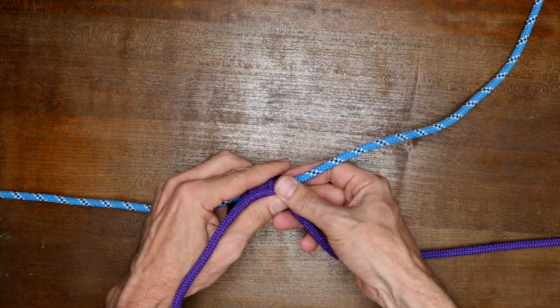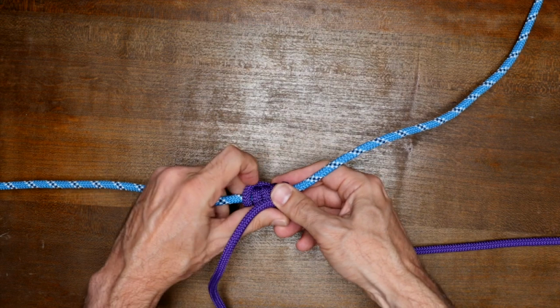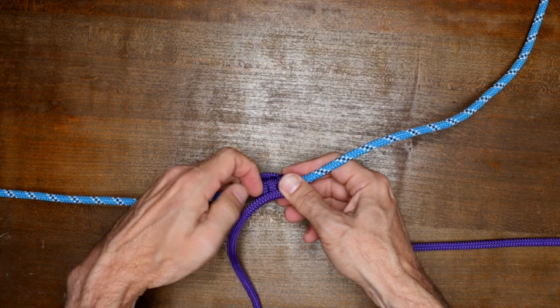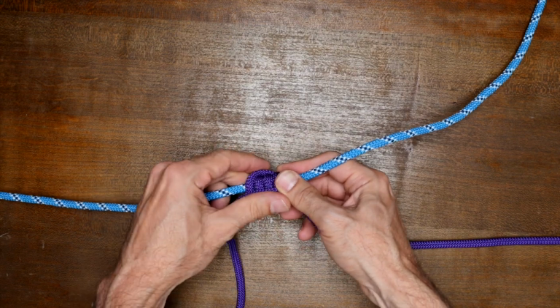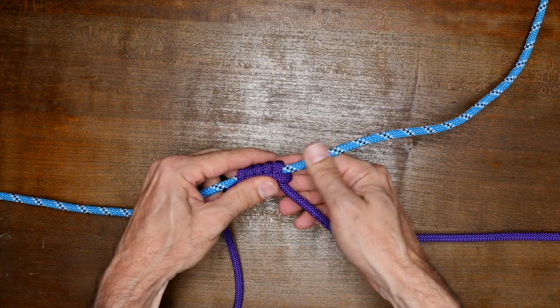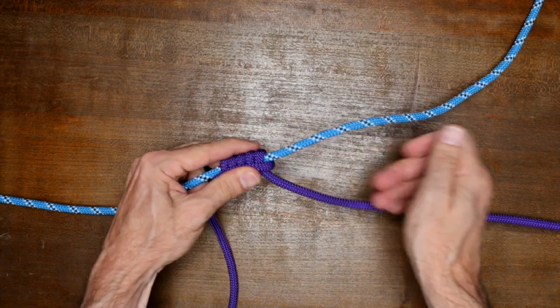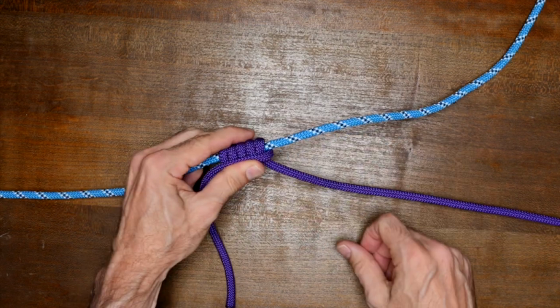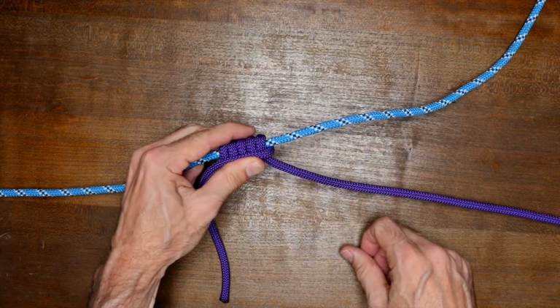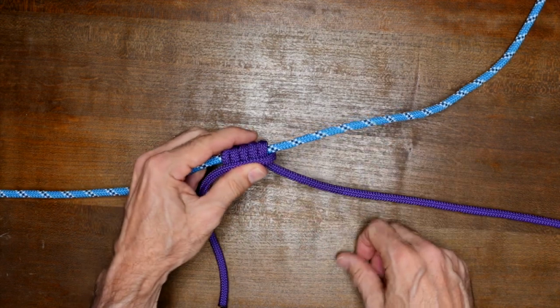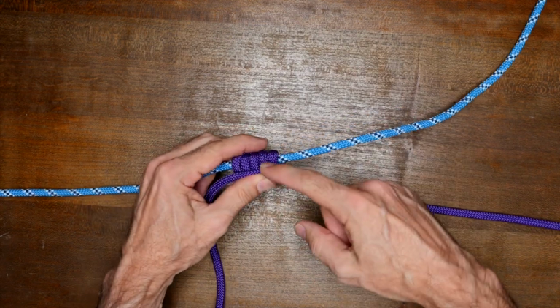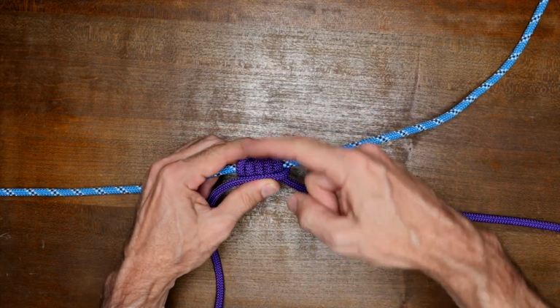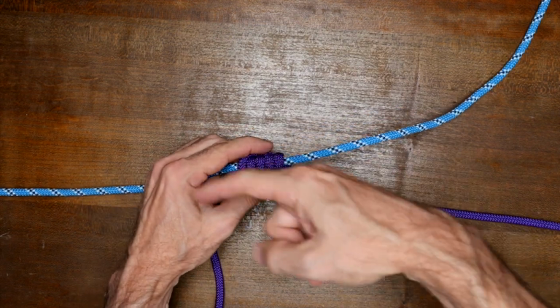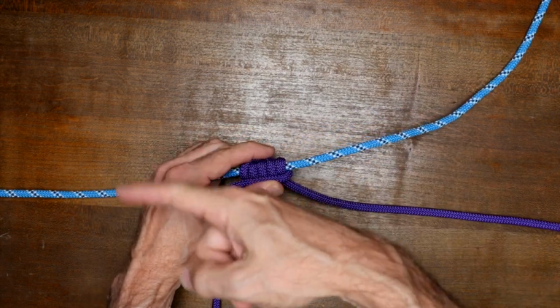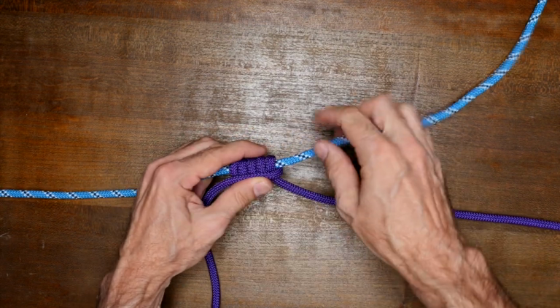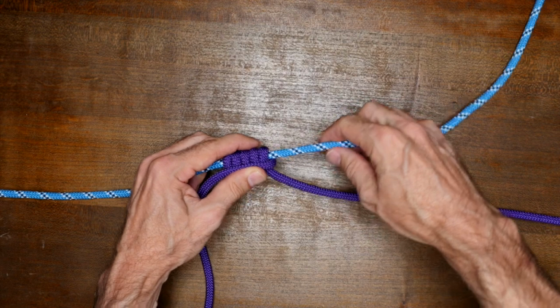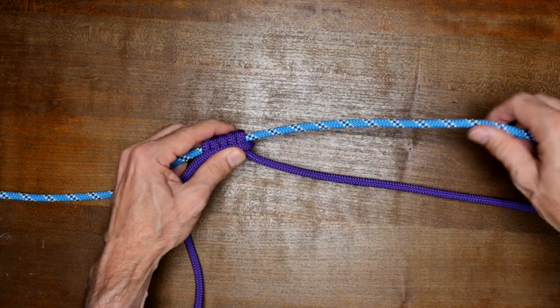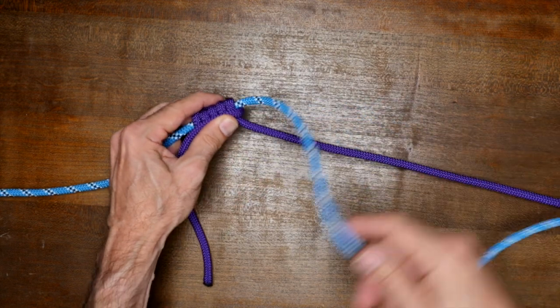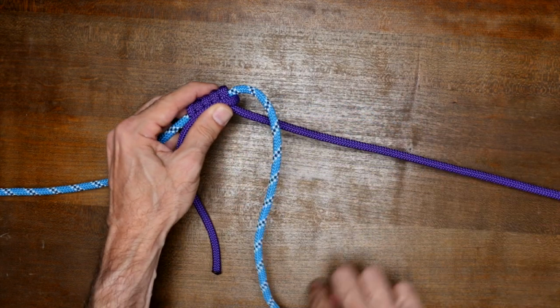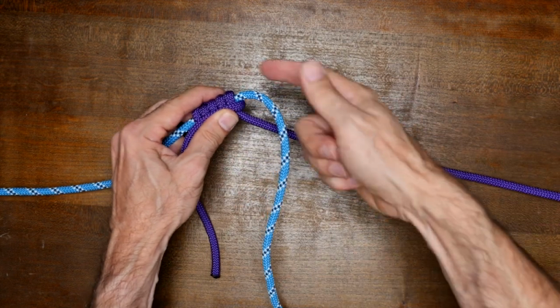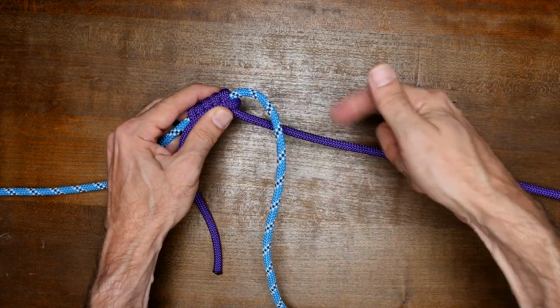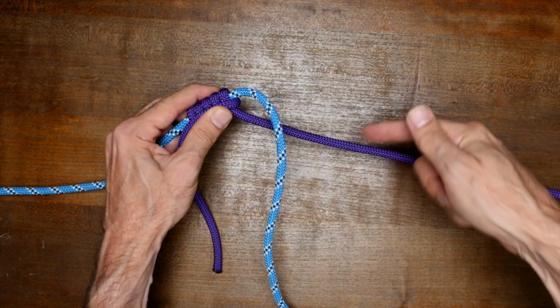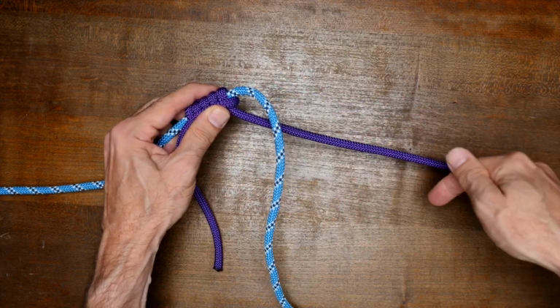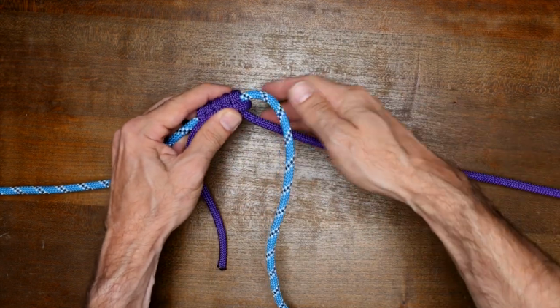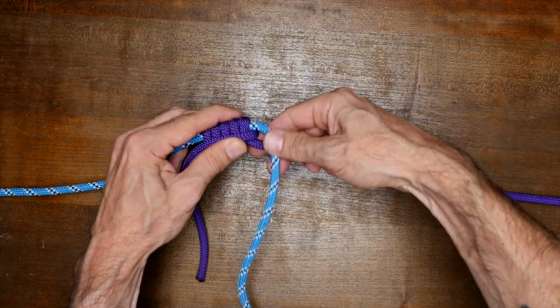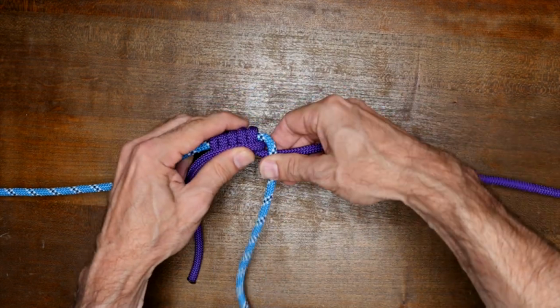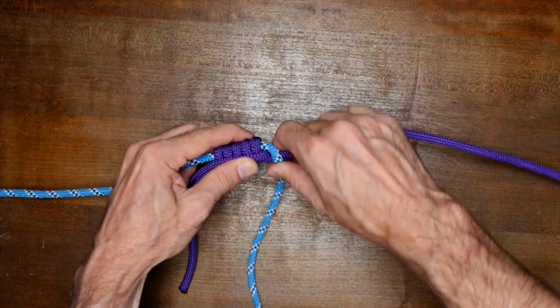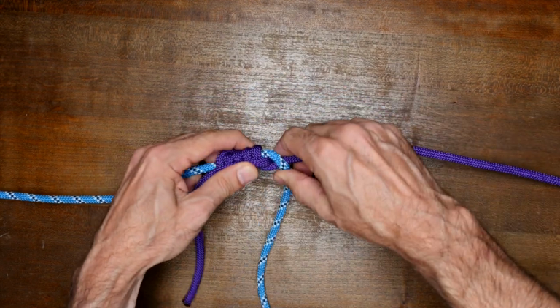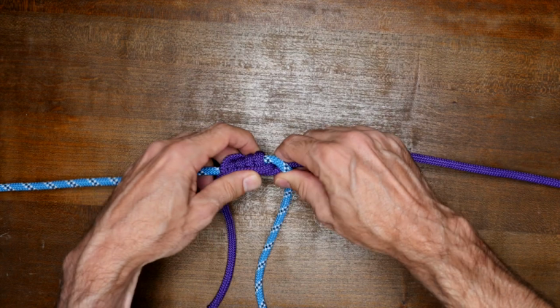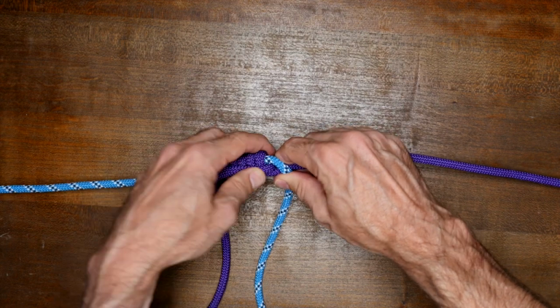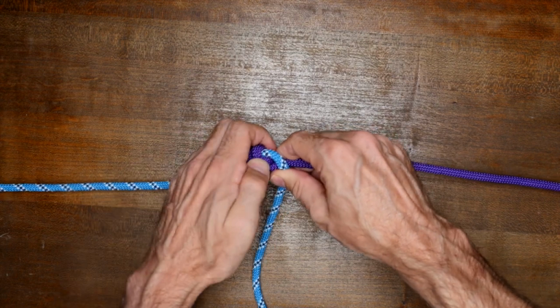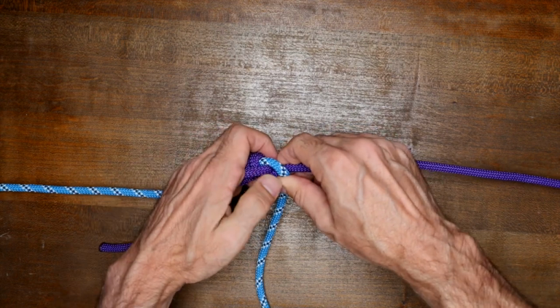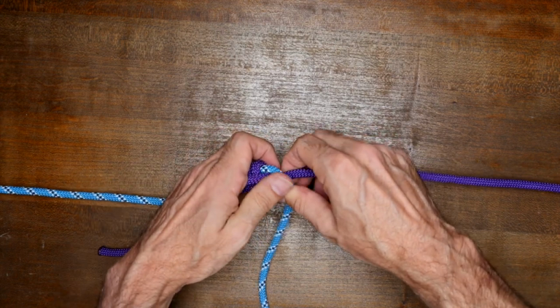When we made the first wrapping turns with the first rope, we did them in a clockwise direction. Now we'll make wraps with our left rope in a counterclockwise direction, and we'll make the same number of wraps as we did with the first rope.